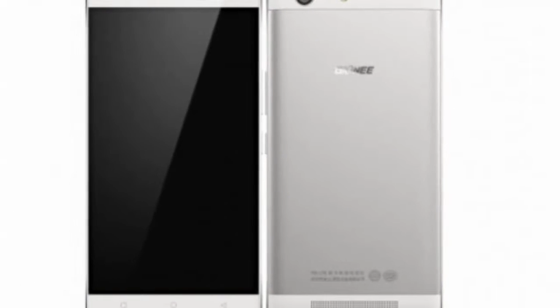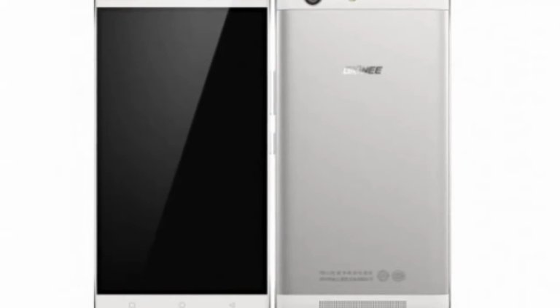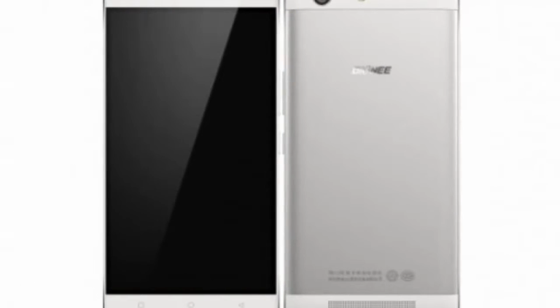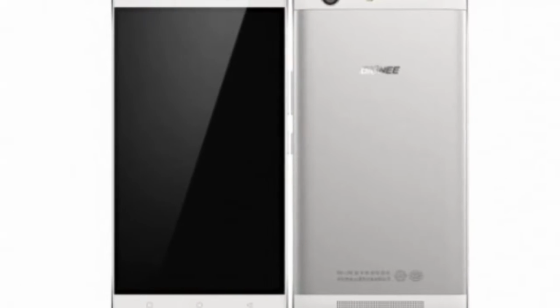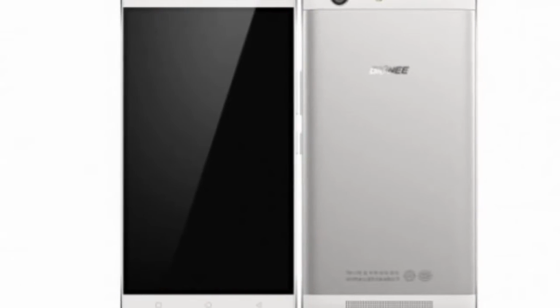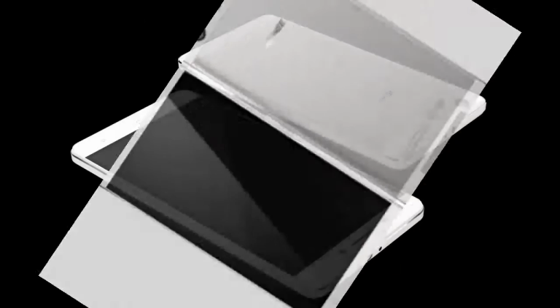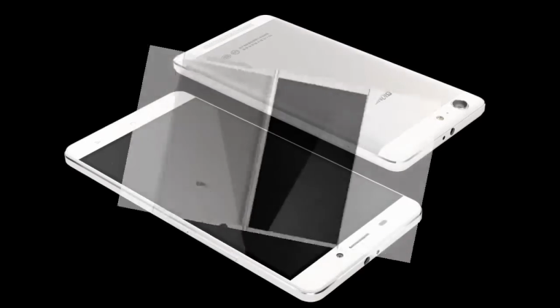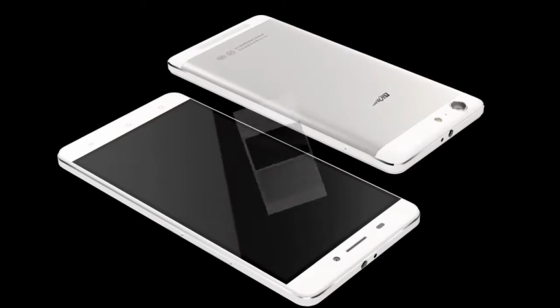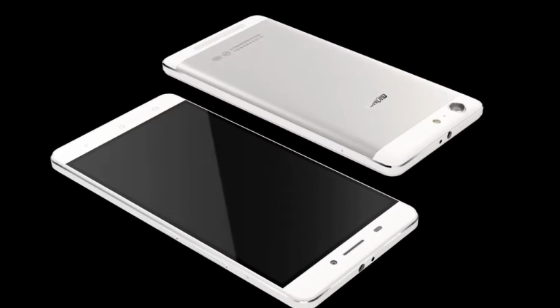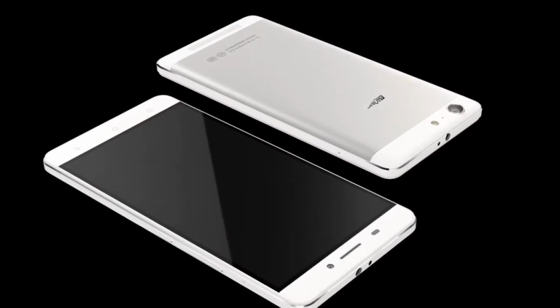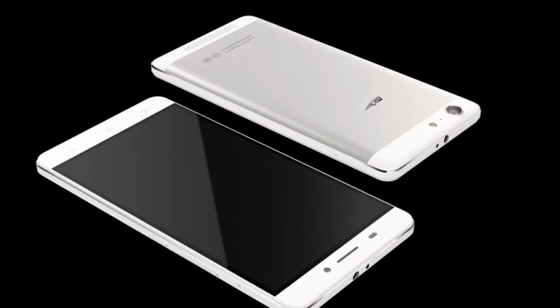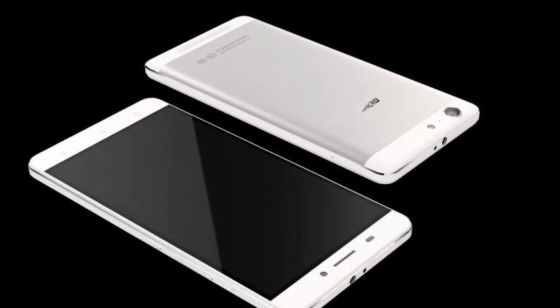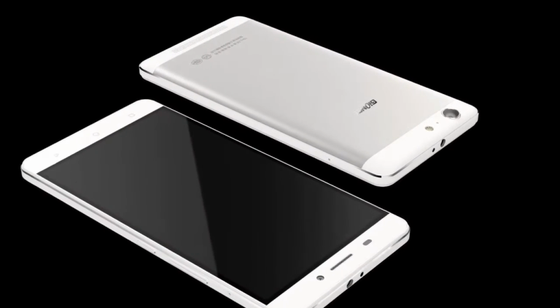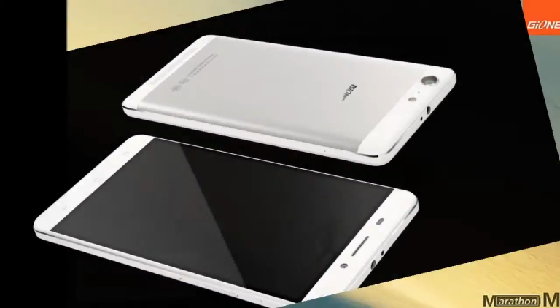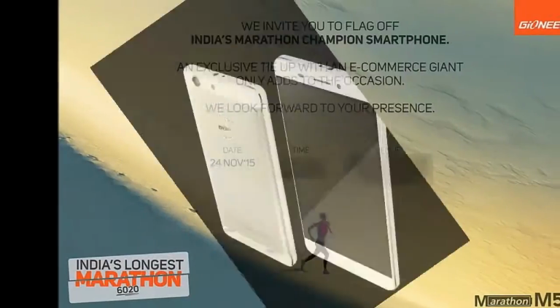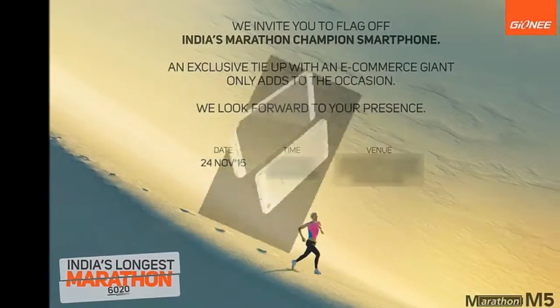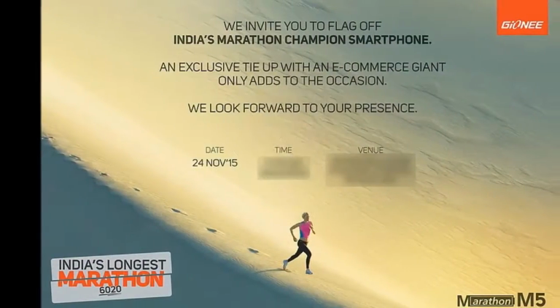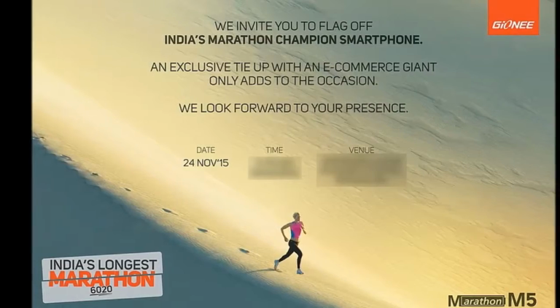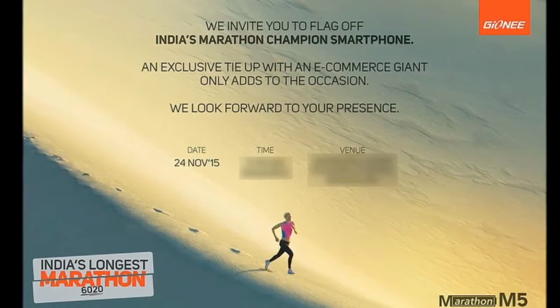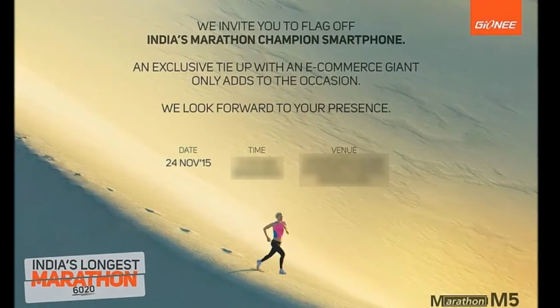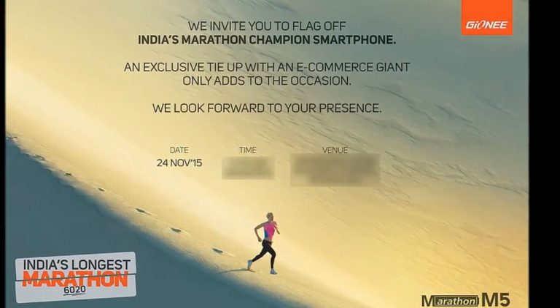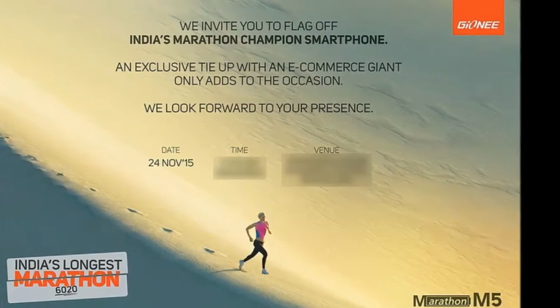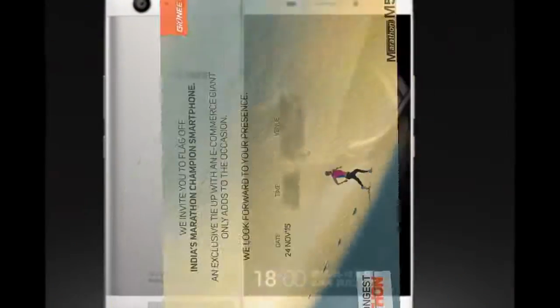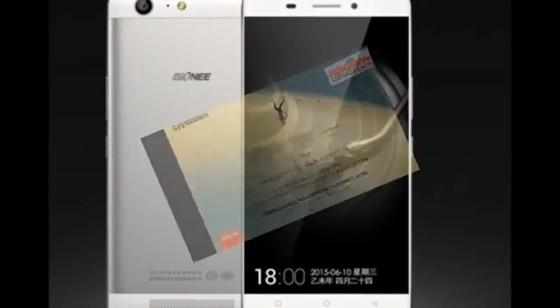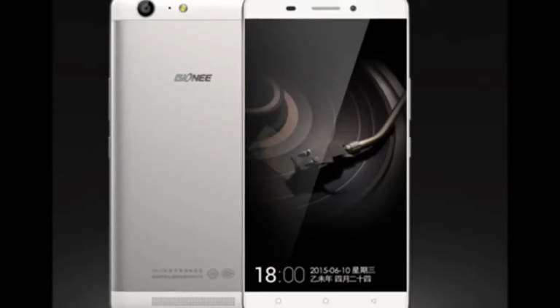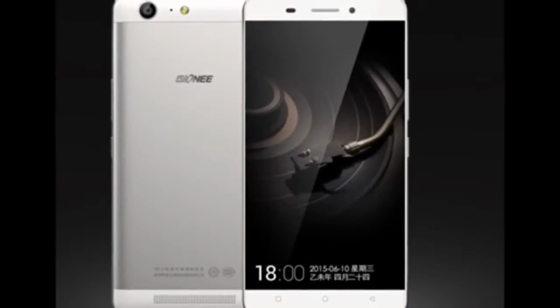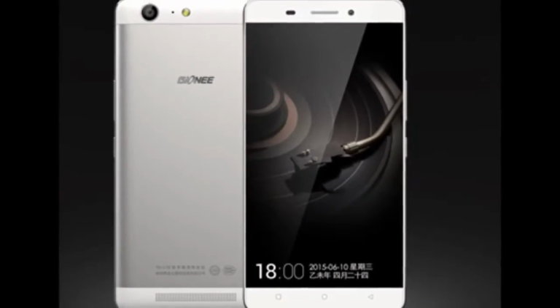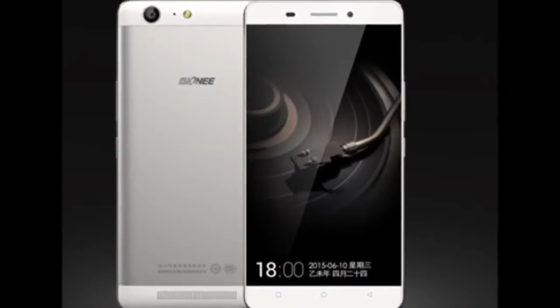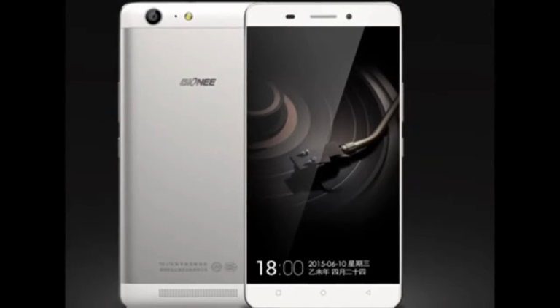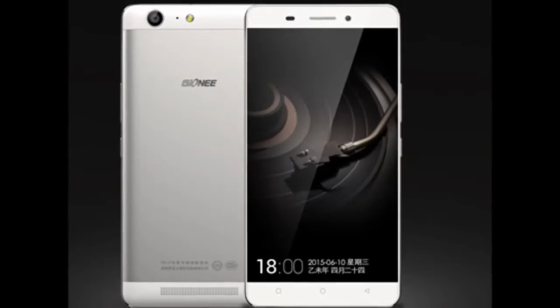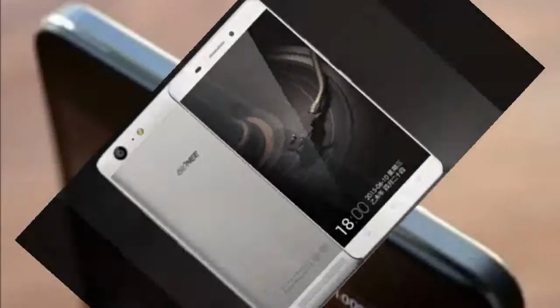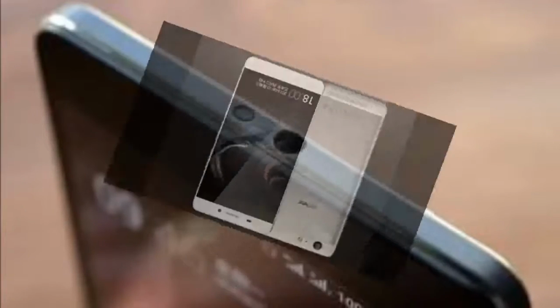It features a 13-megapixel rear camera and a 5-megapixel front camera. It measures 152 x 76 x 8.55 mm and weighs 214 grams.